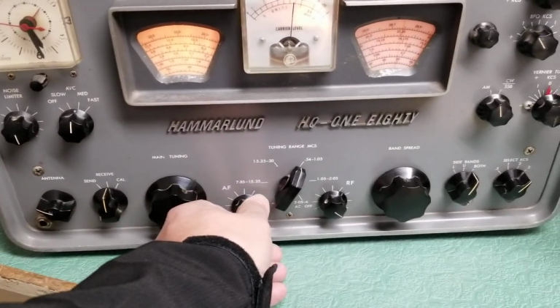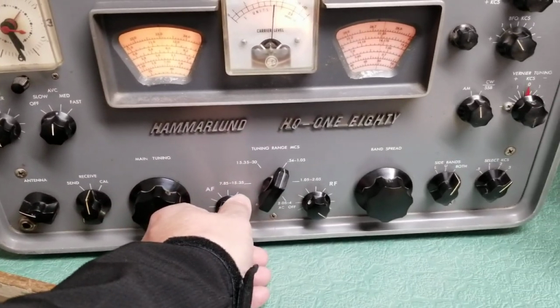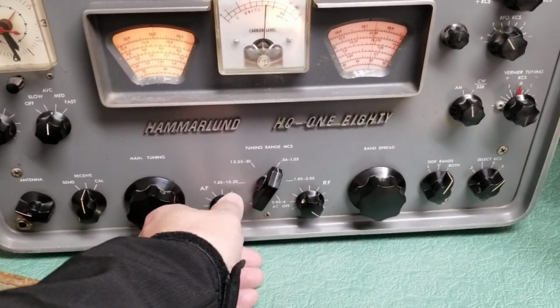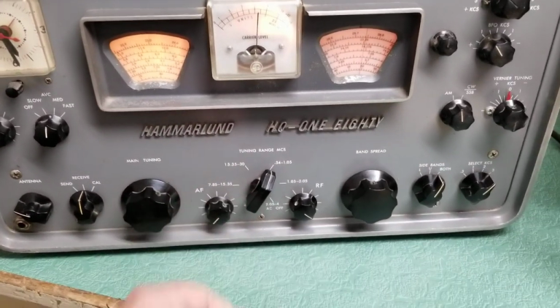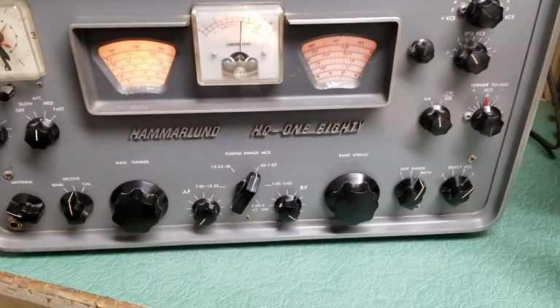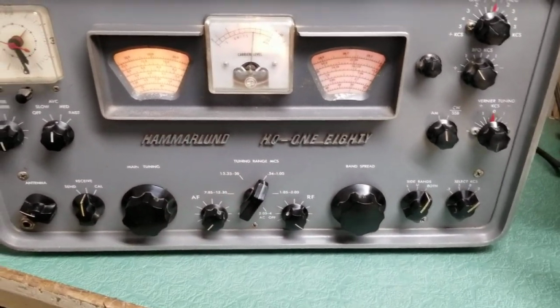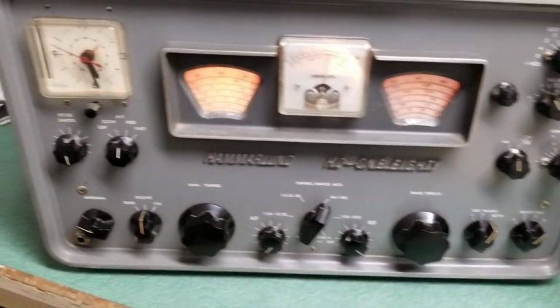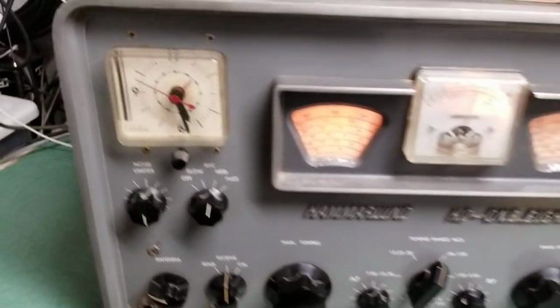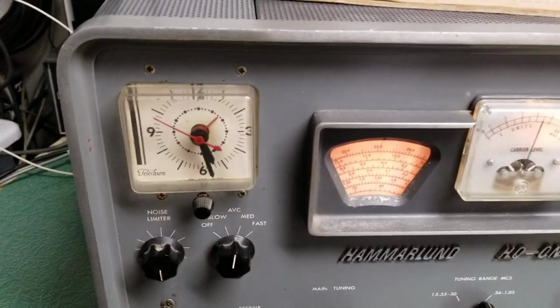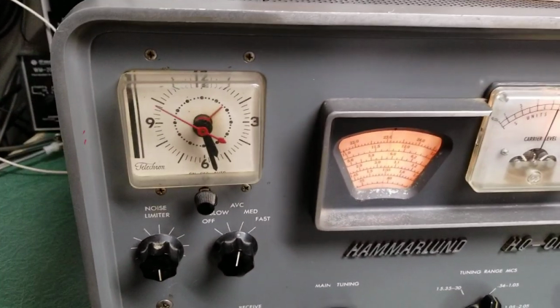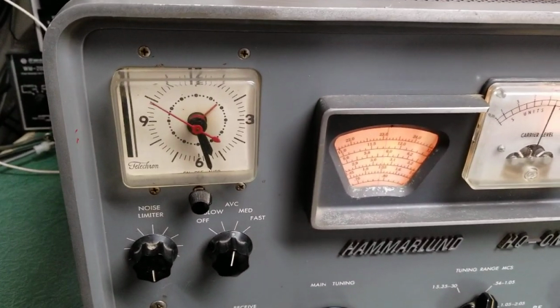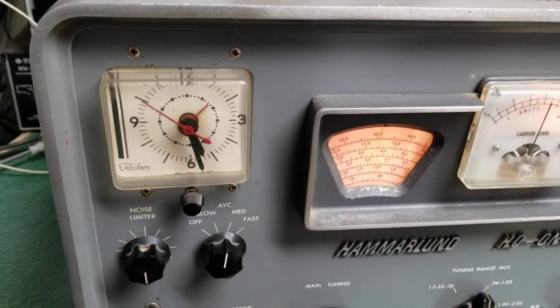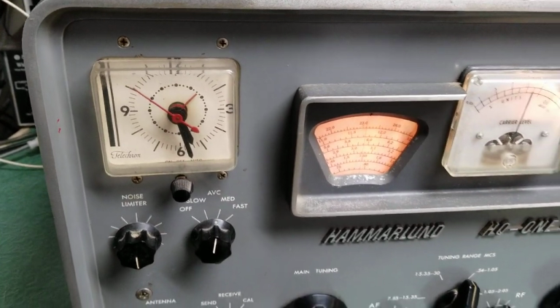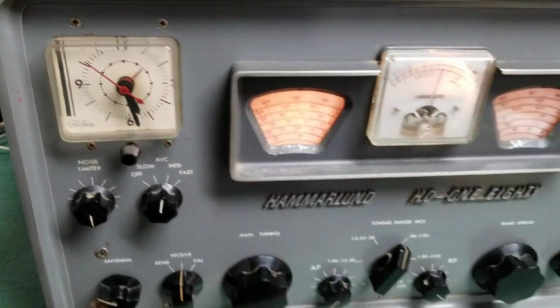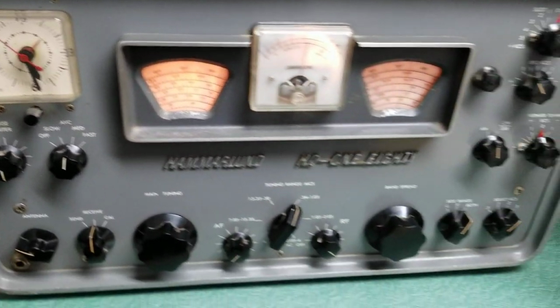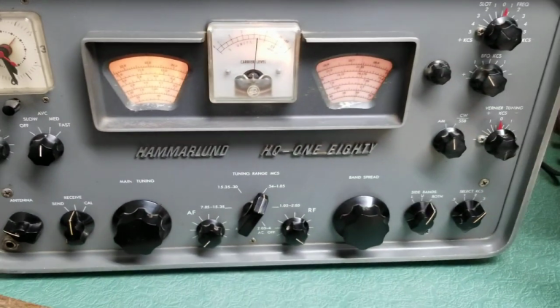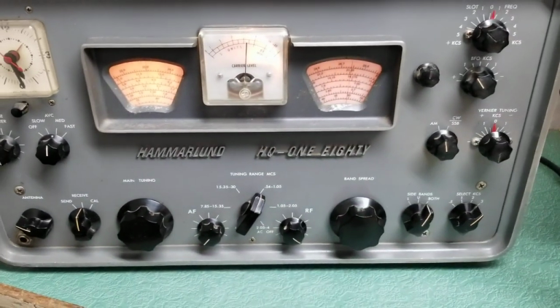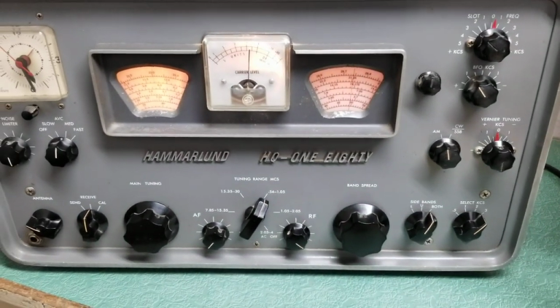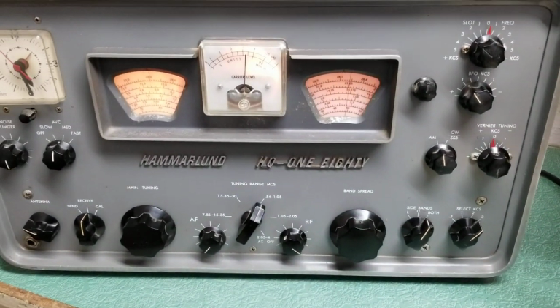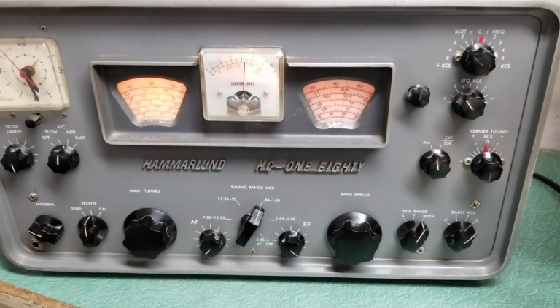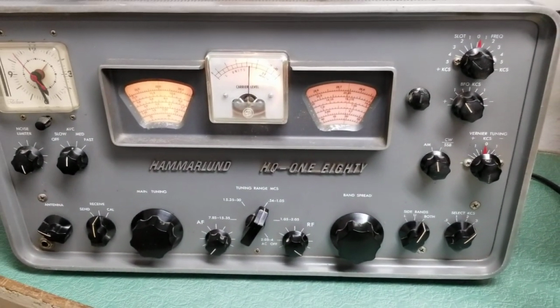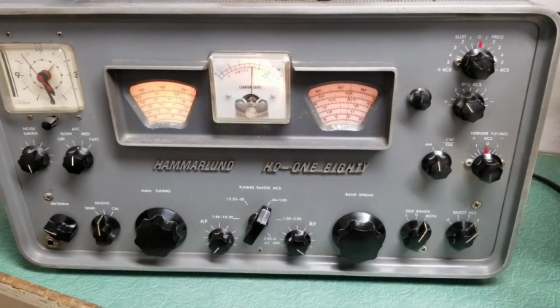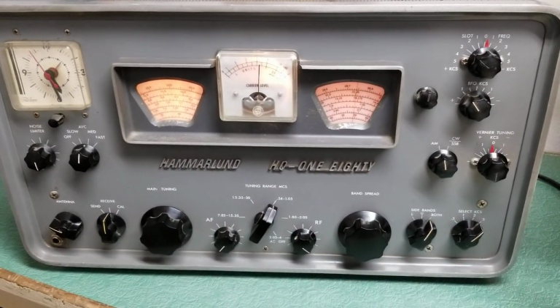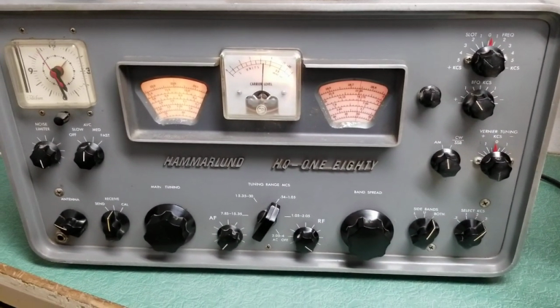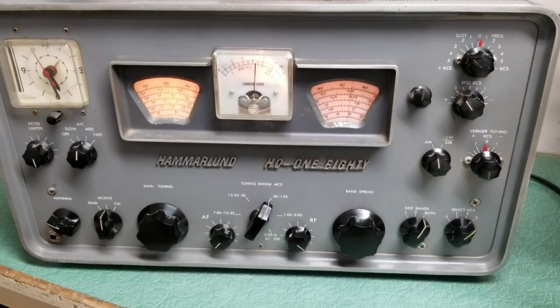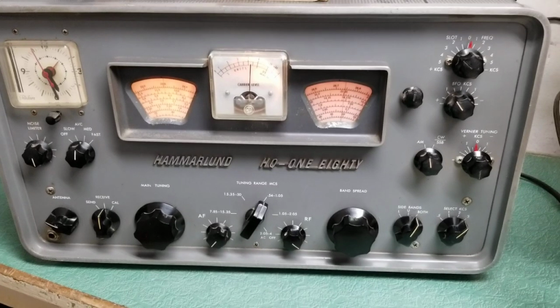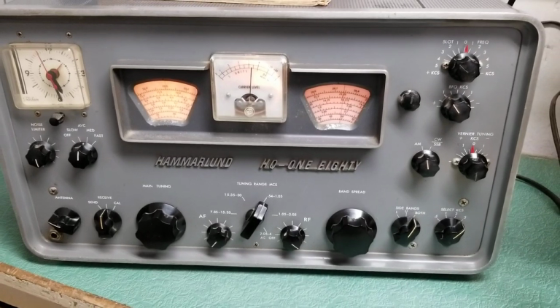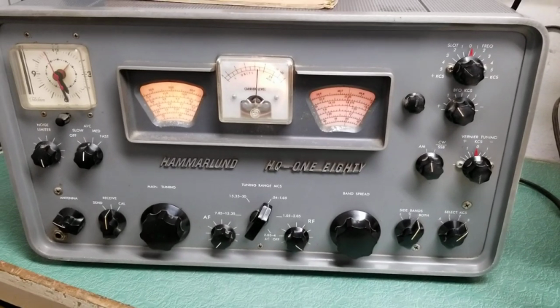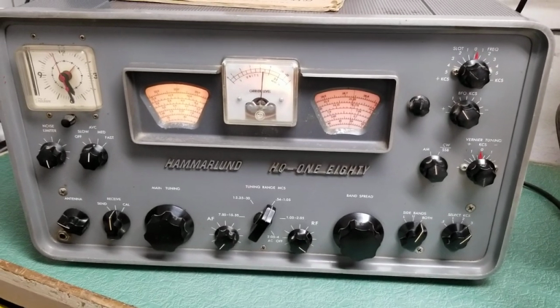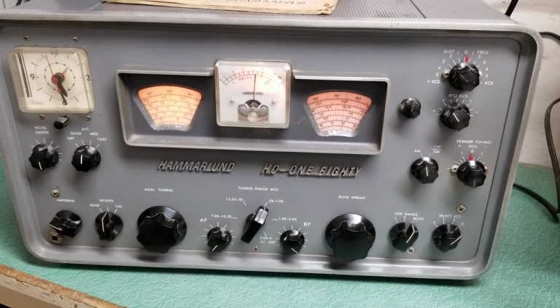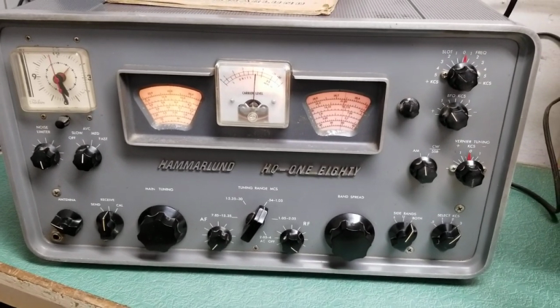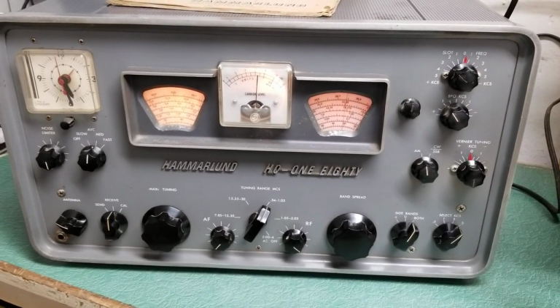As you can see, it receives nicely. By the way, the clock also works. A real quick test of the Hammerlin Model HQ-180, and it does receive signals on the other bands as well.